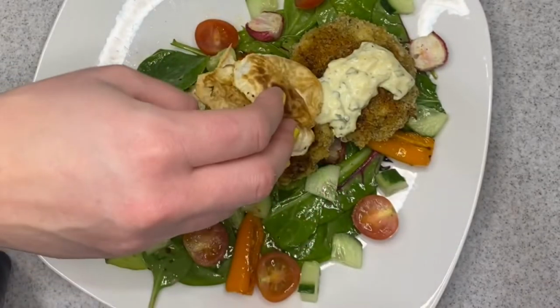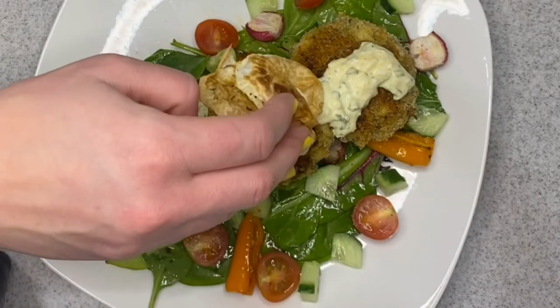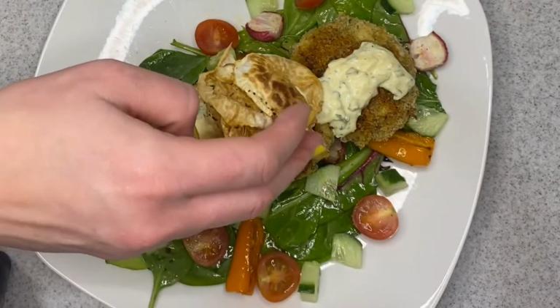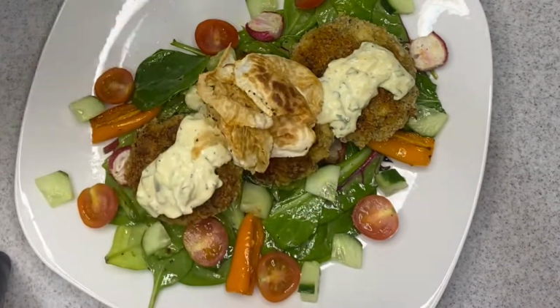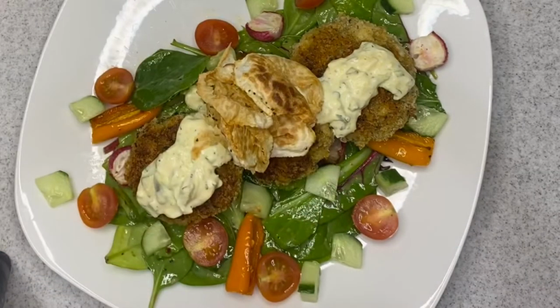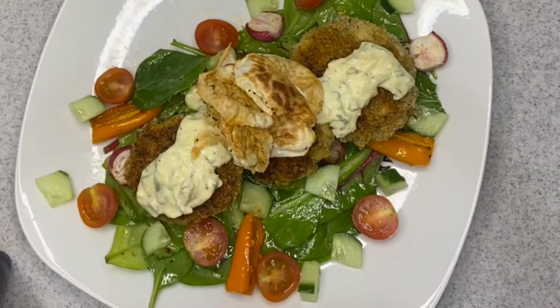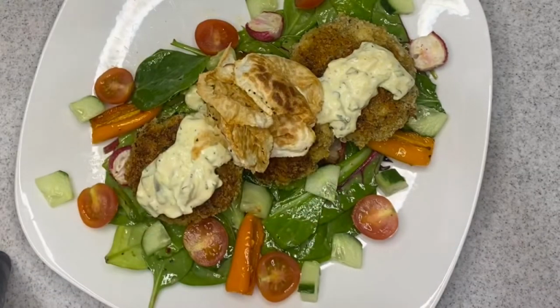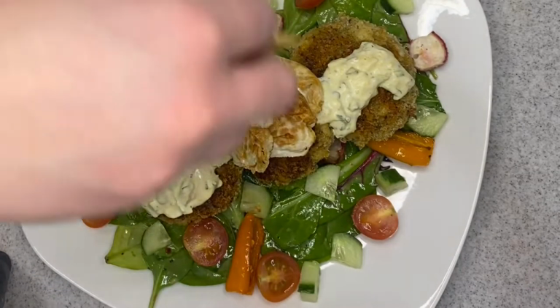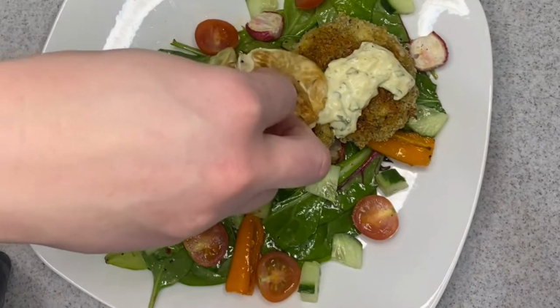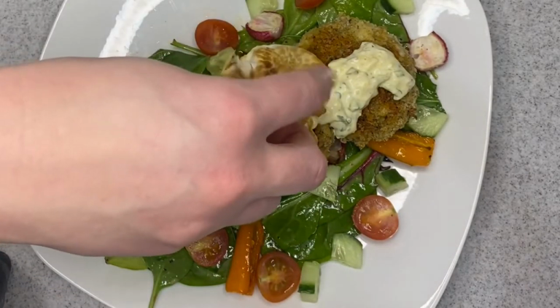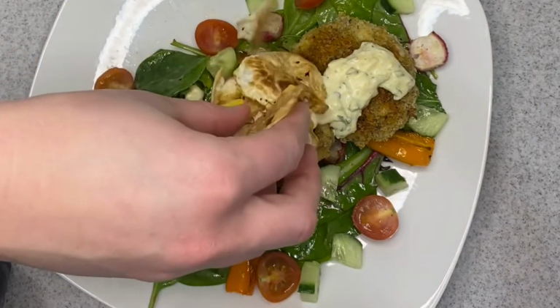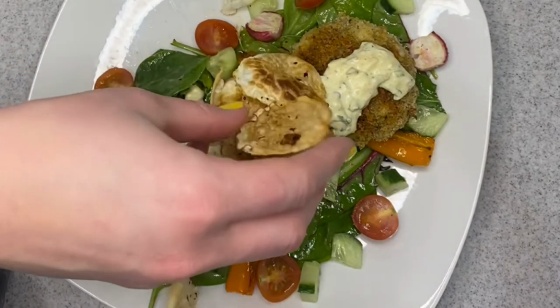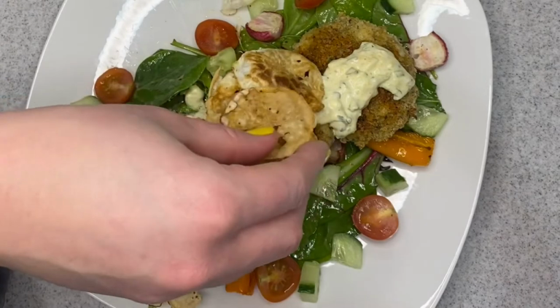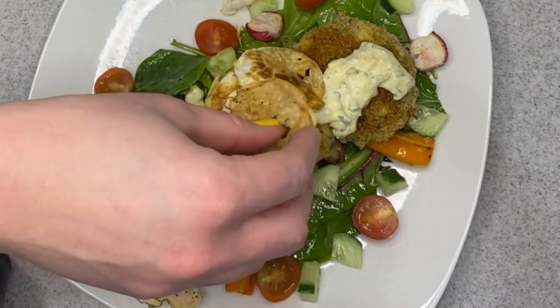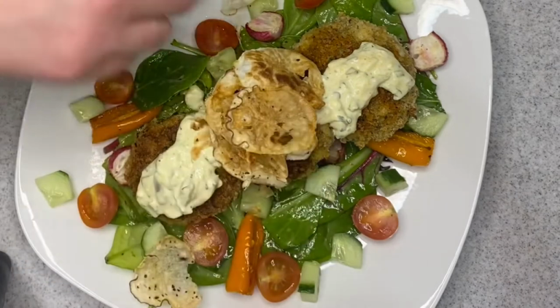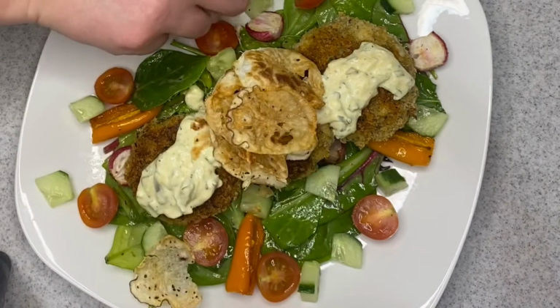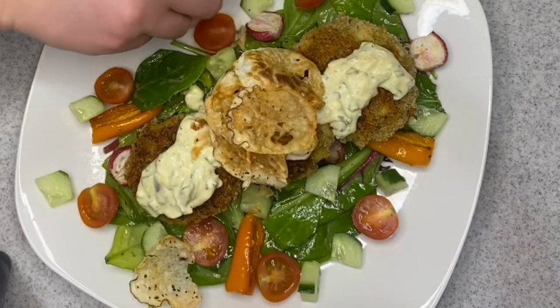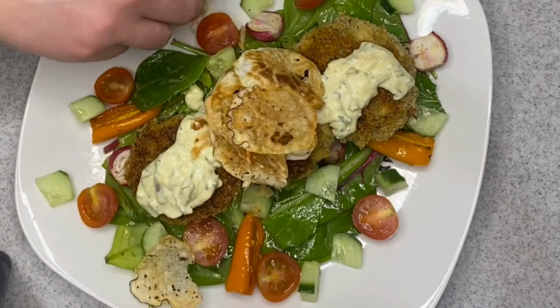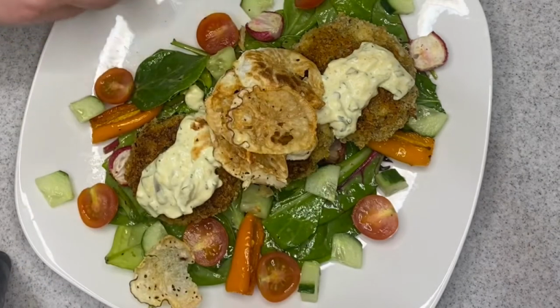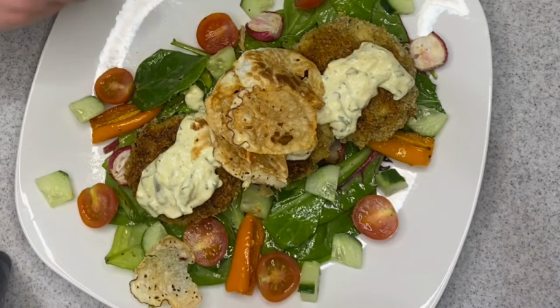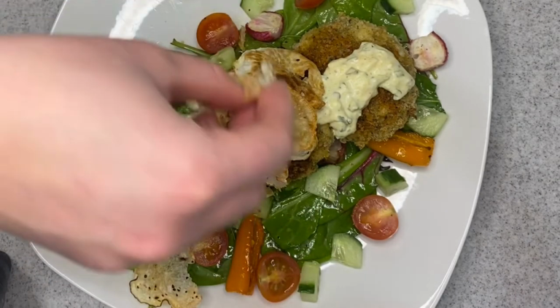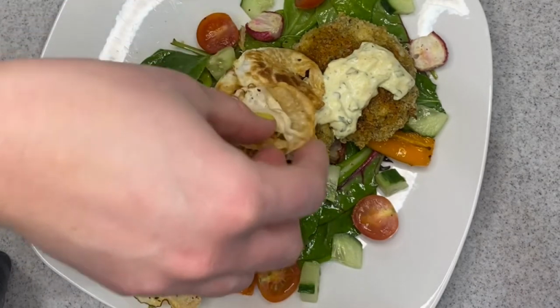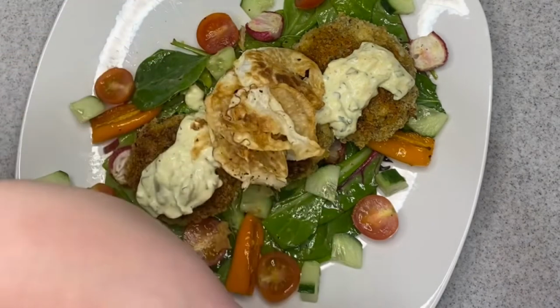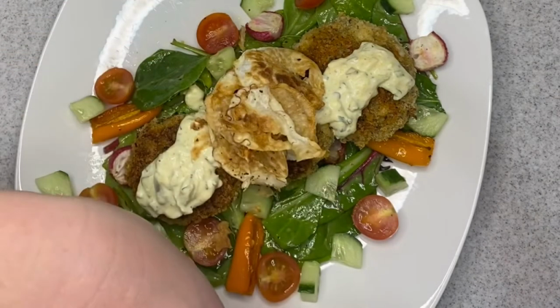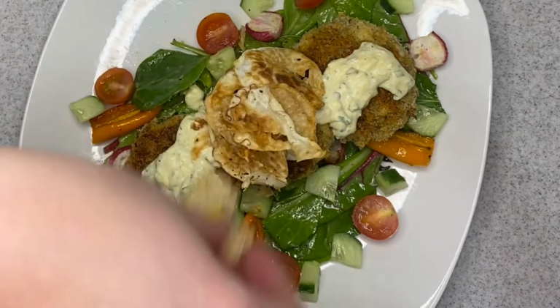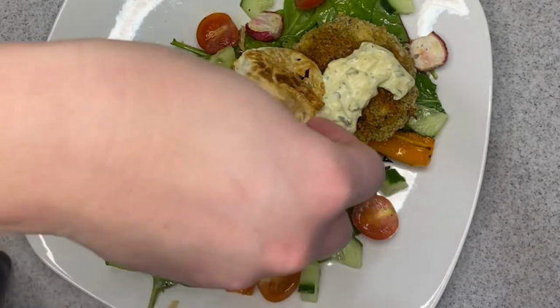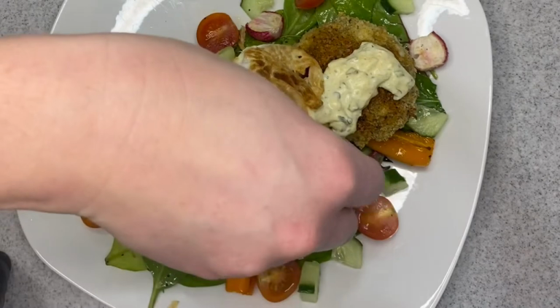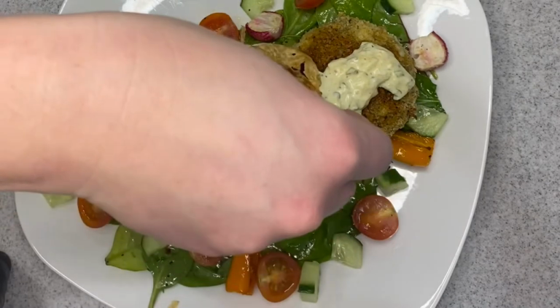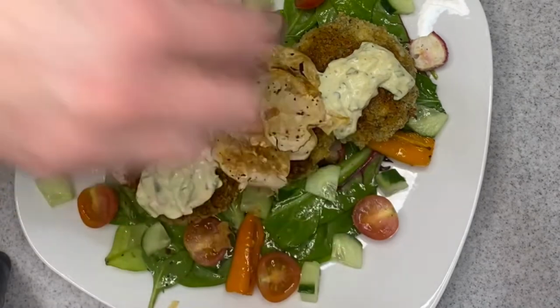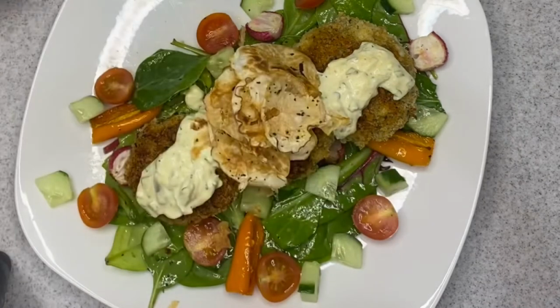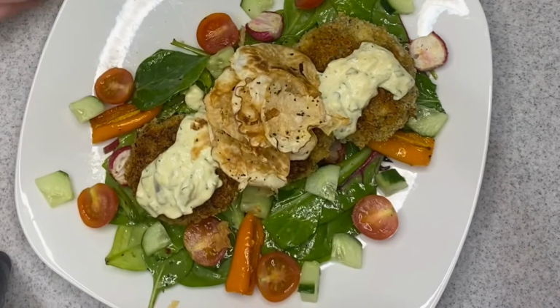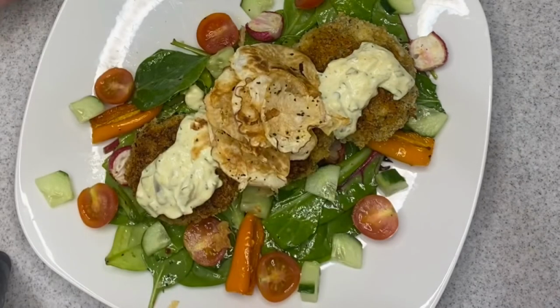Then I topped it with some roasted turnip chips. I very, very thinly sliced turnip and roasted it in the oven to create this little garnish.